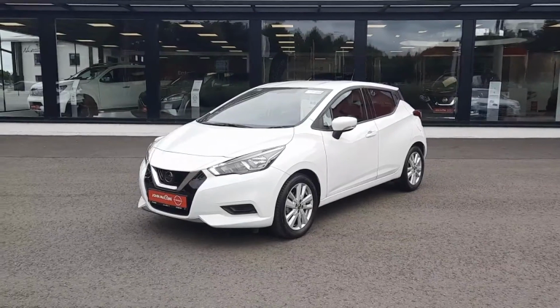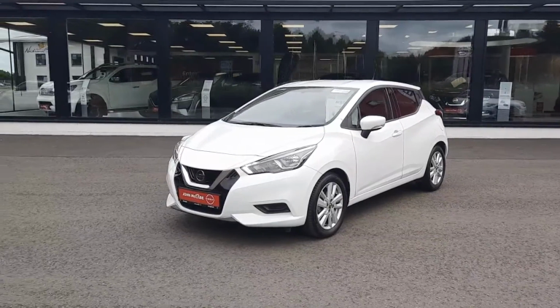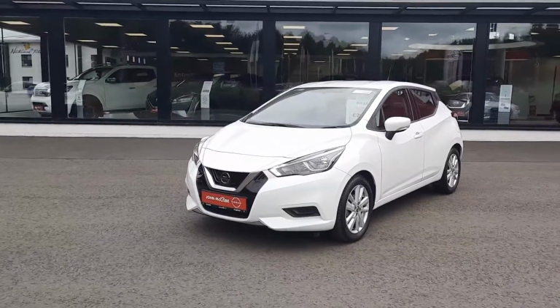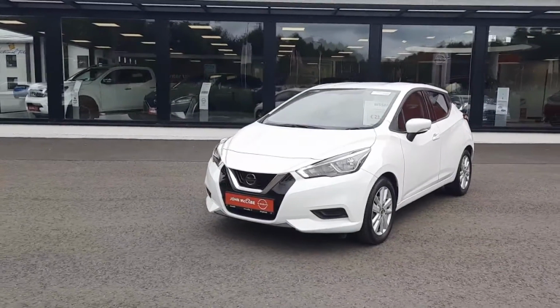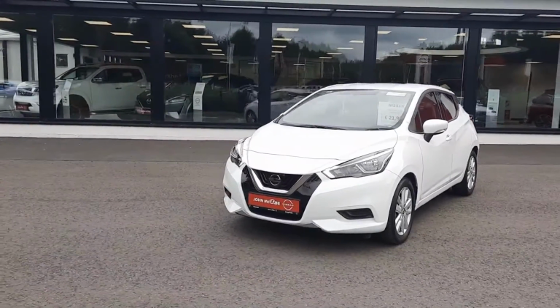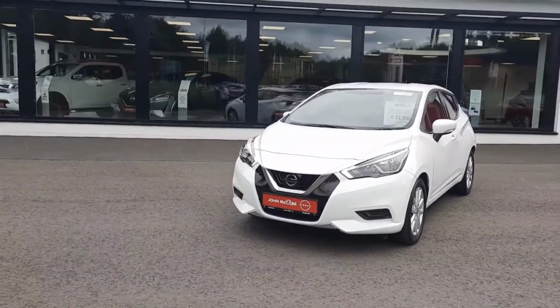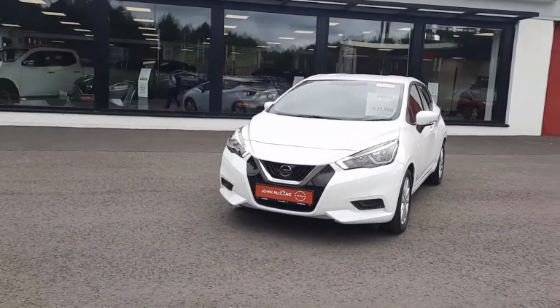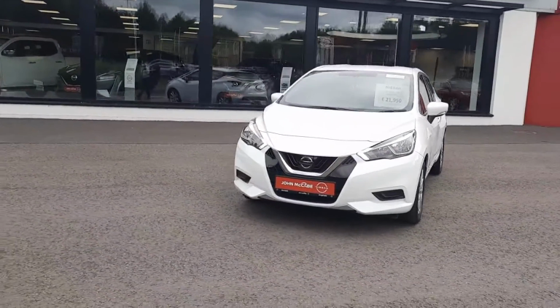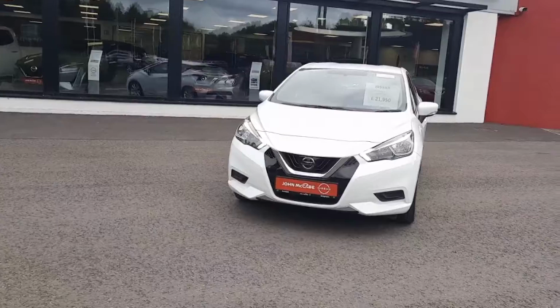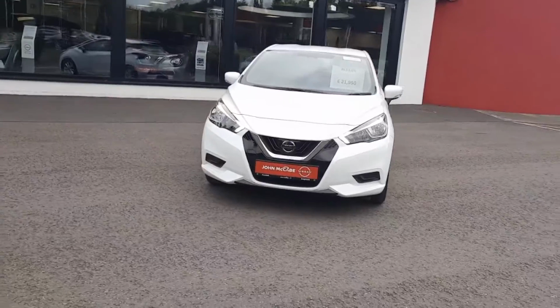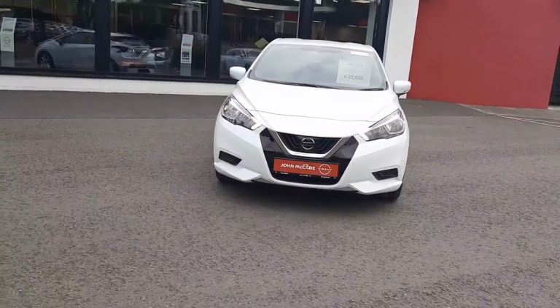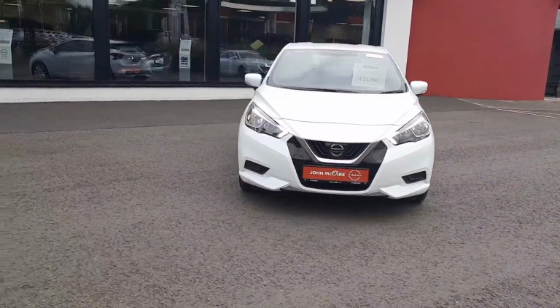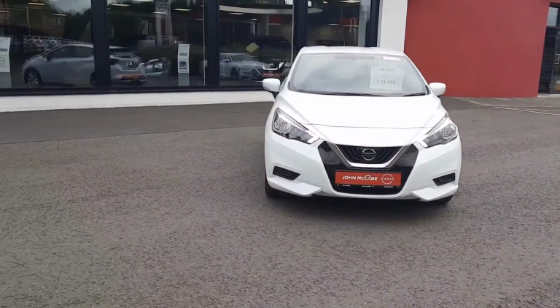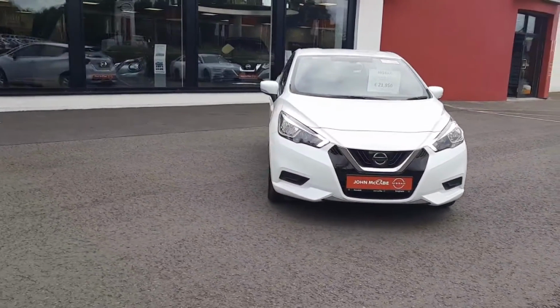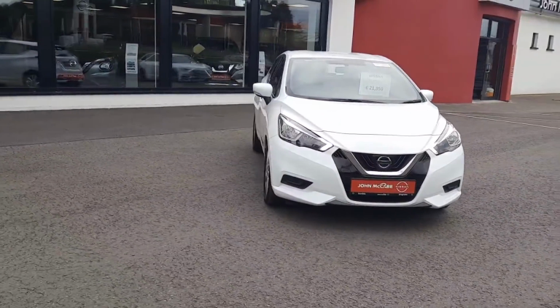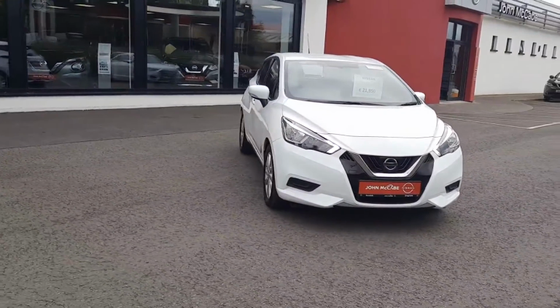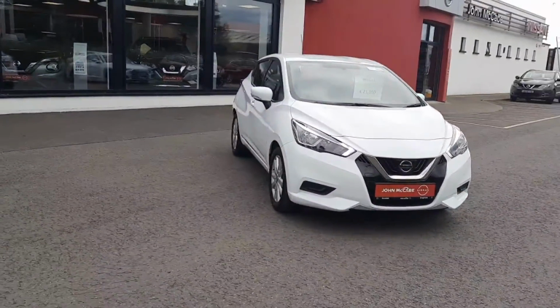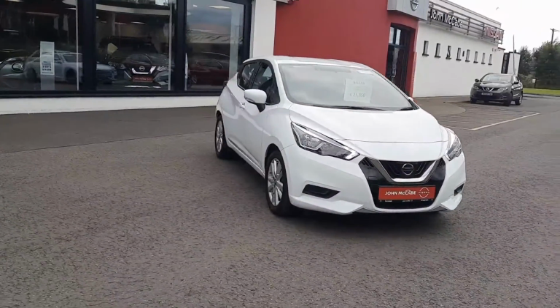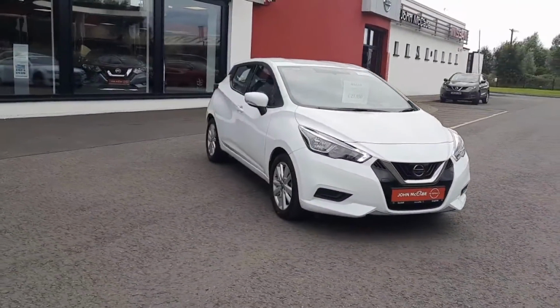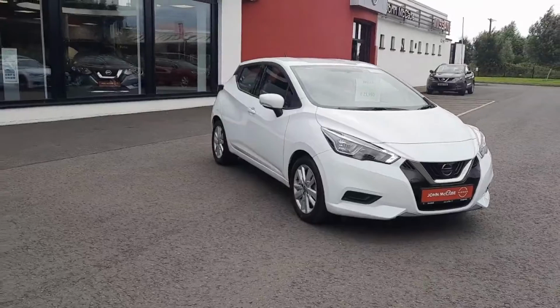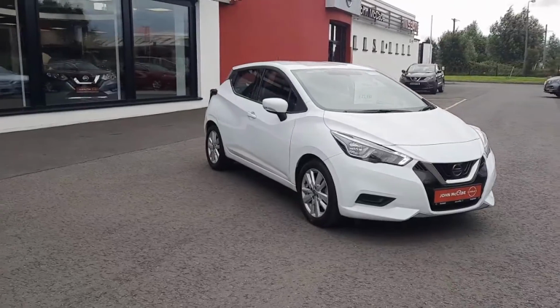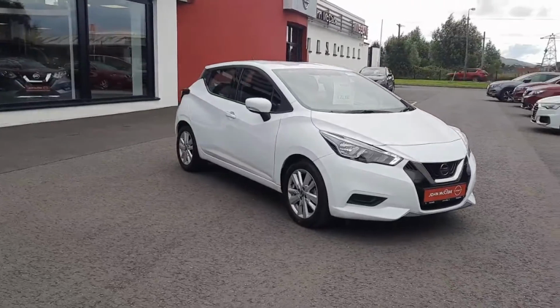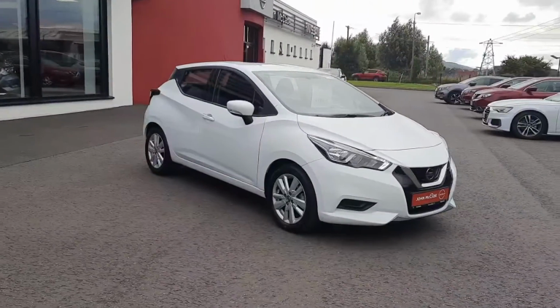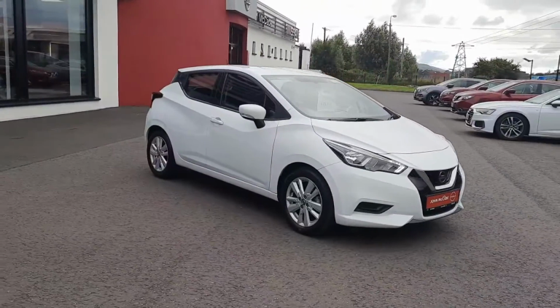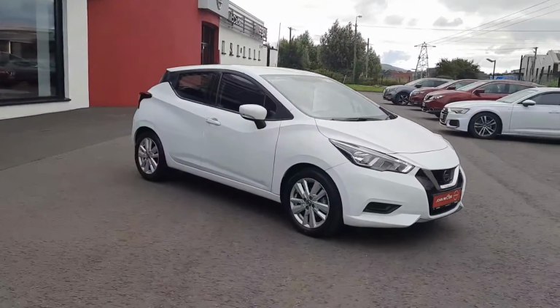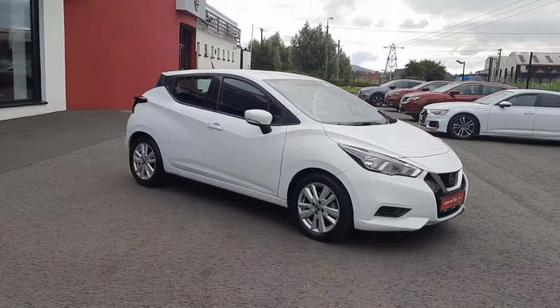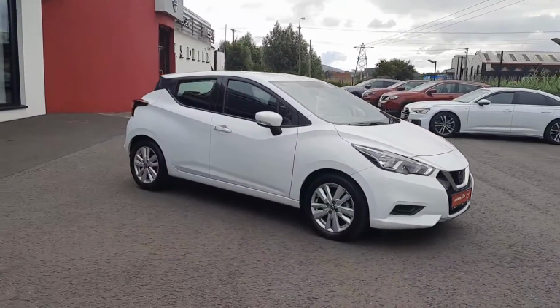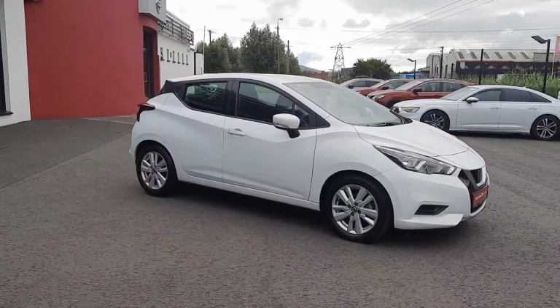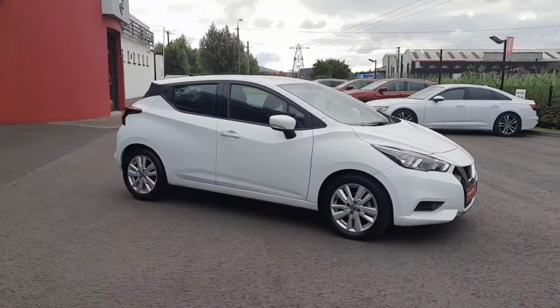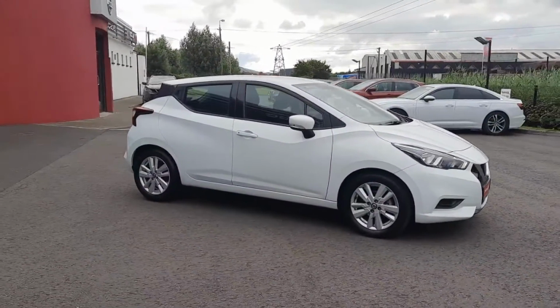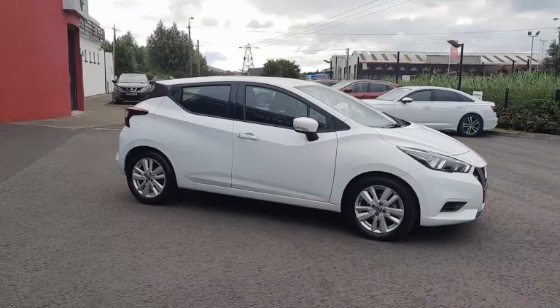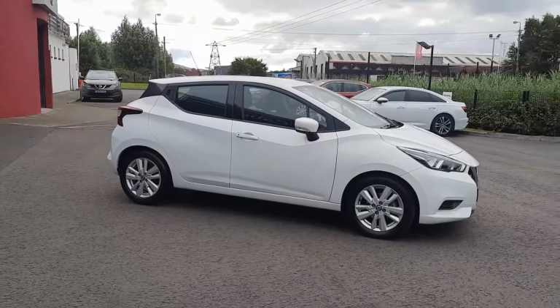Hi, Barry here from John McCabe Nissan in Dundalk. Today I want to present to you this 2021 Nissan Micra. It's a 1 litre turbo petrol, 100 brake horsepower. It's the SV model, the most common model in its range, finished in white metallic.